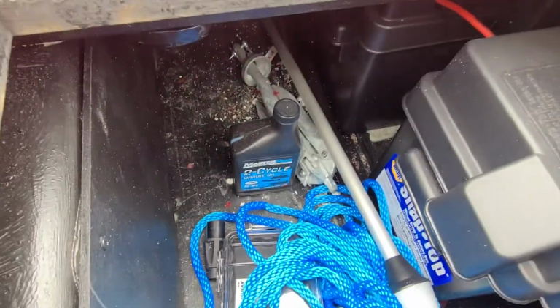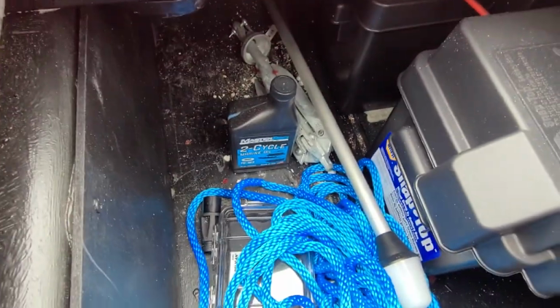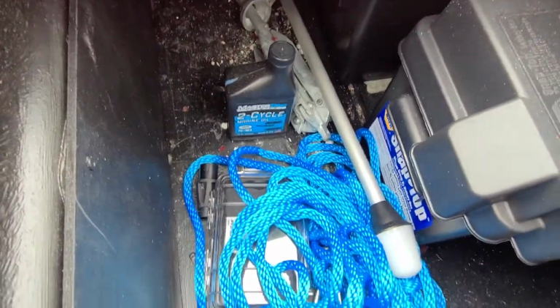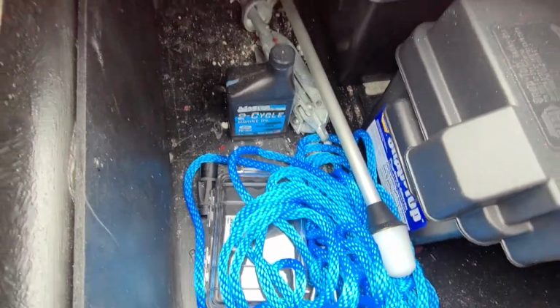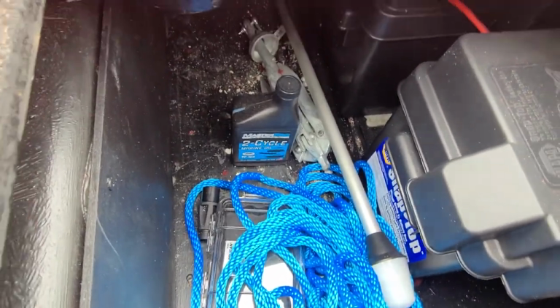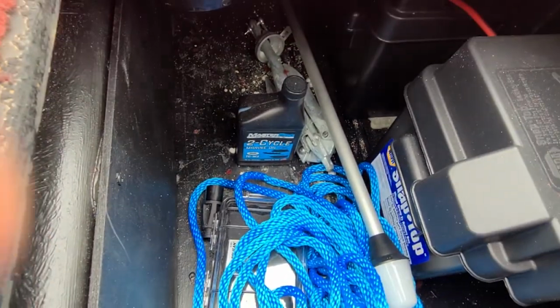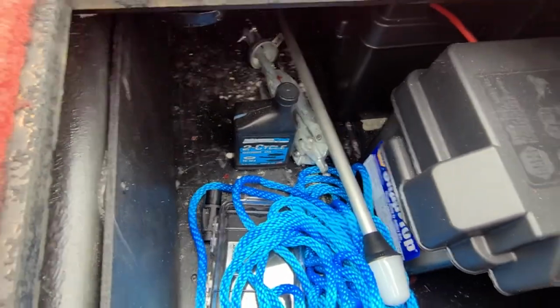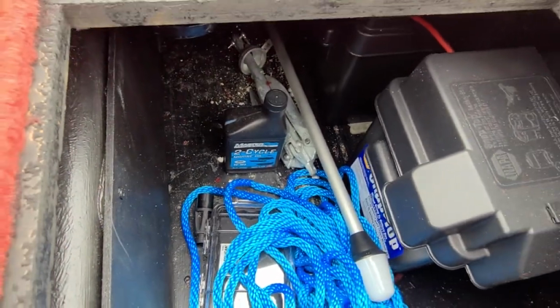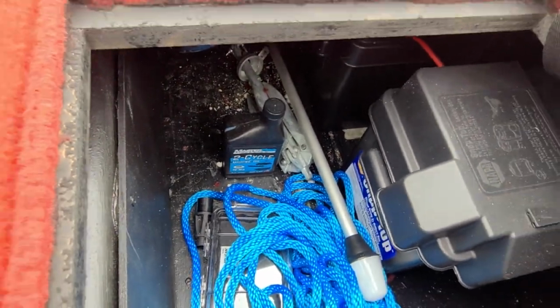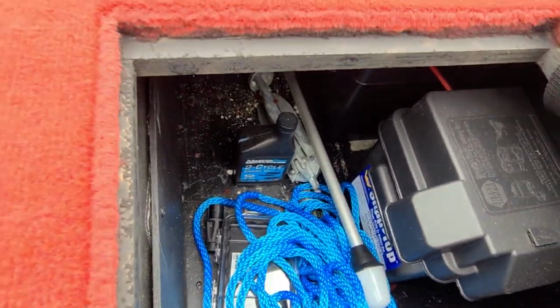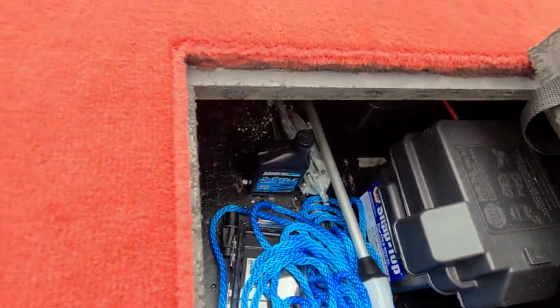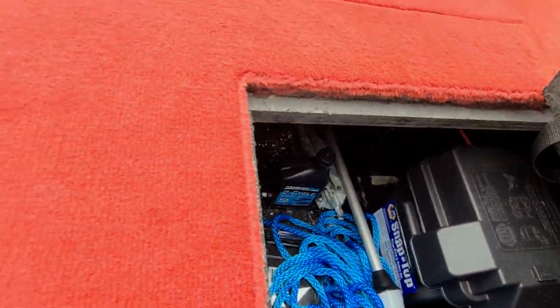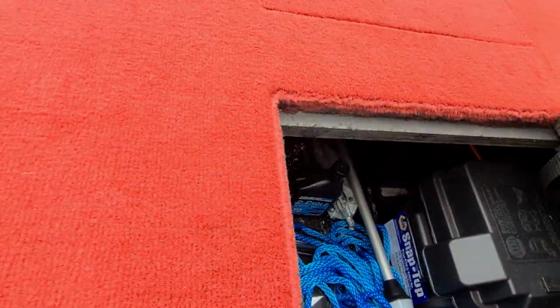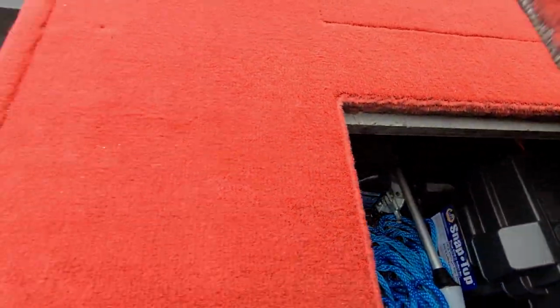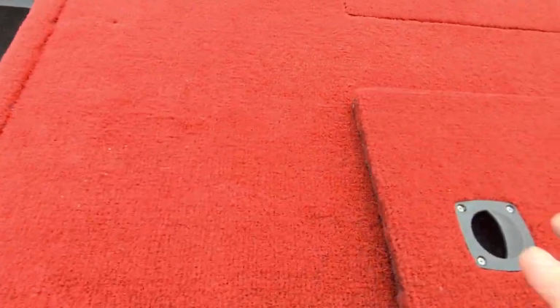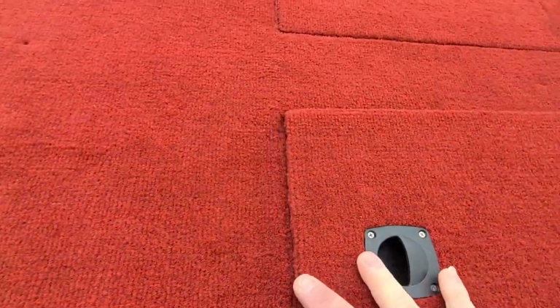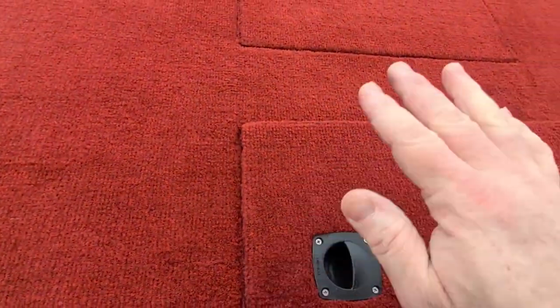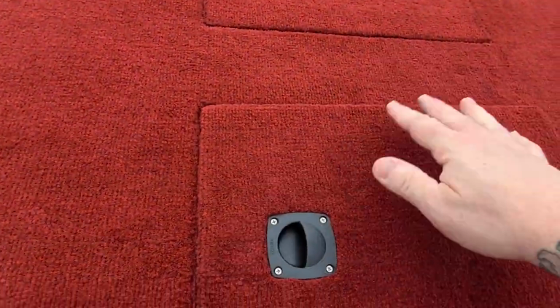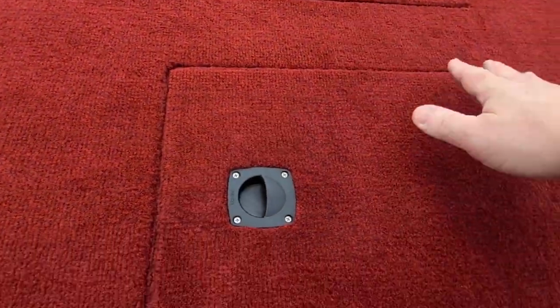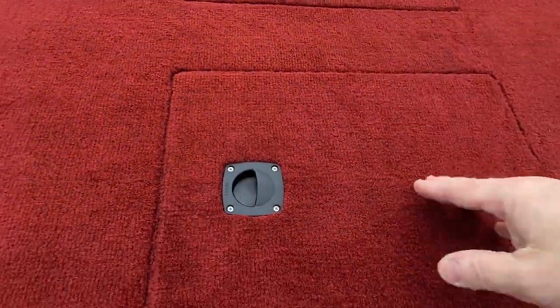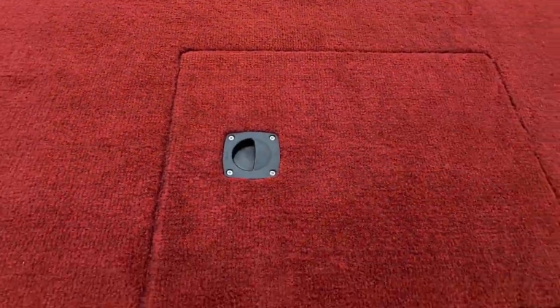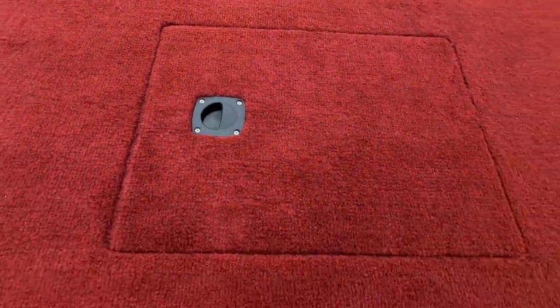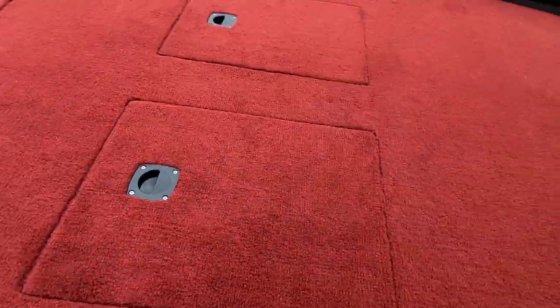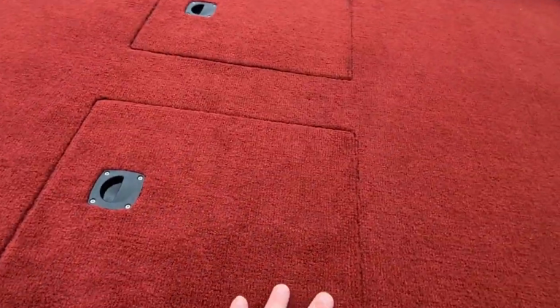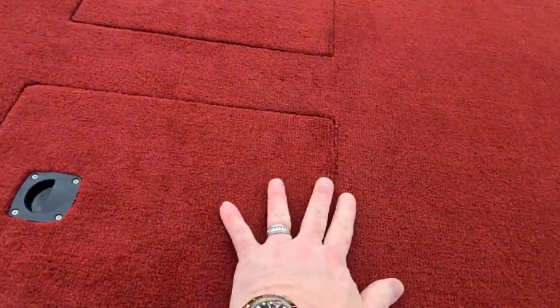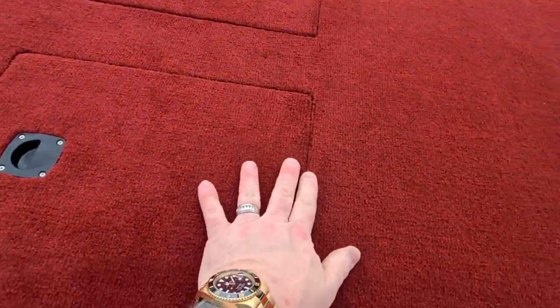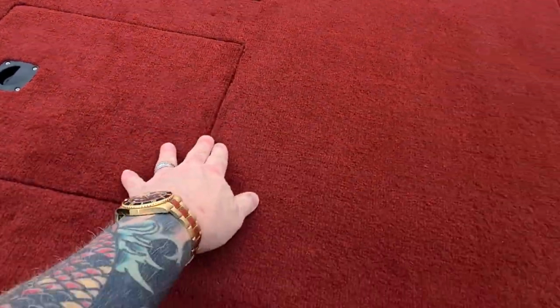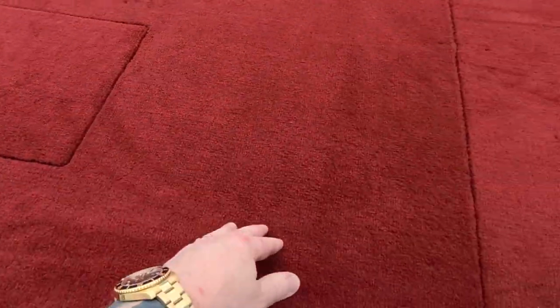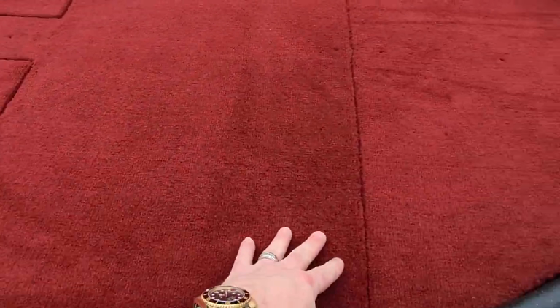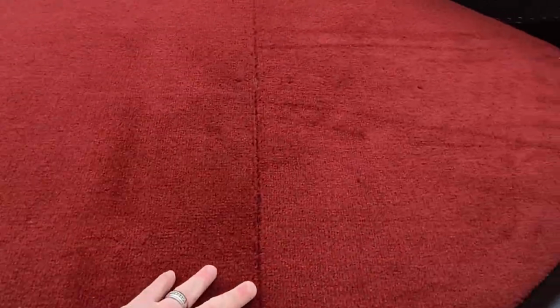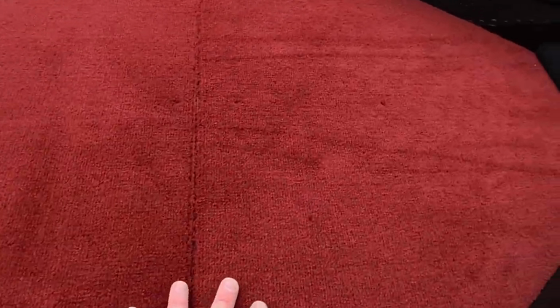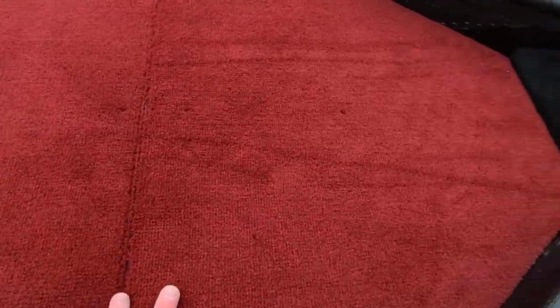Anchor, rope, some oil. I opted for the nylon straps instead of hinges.